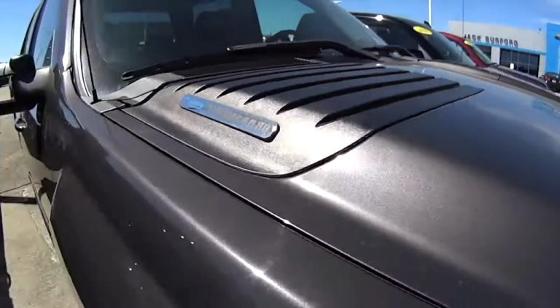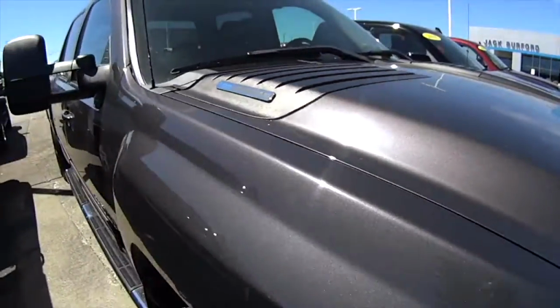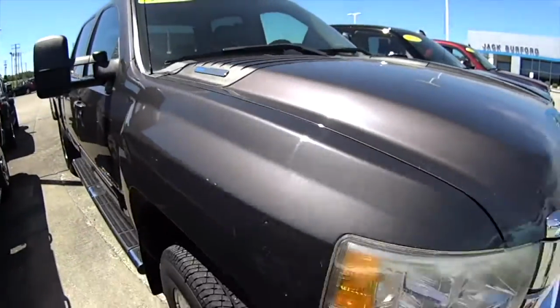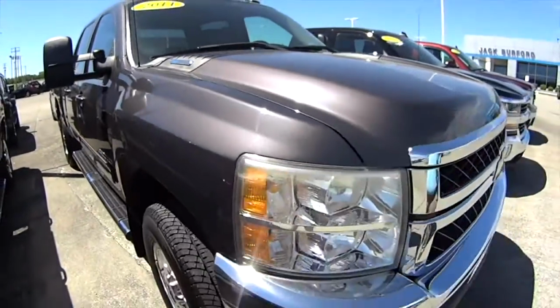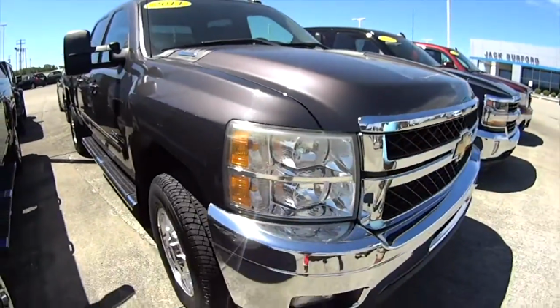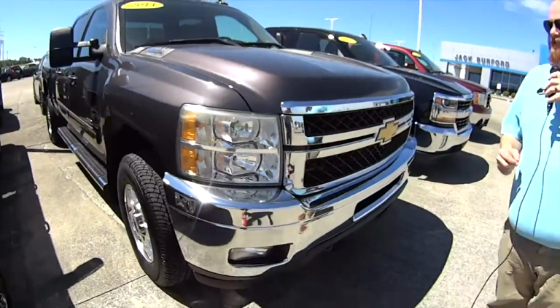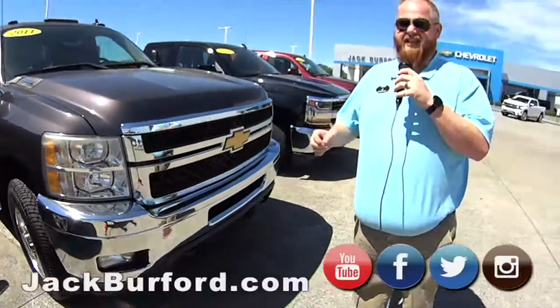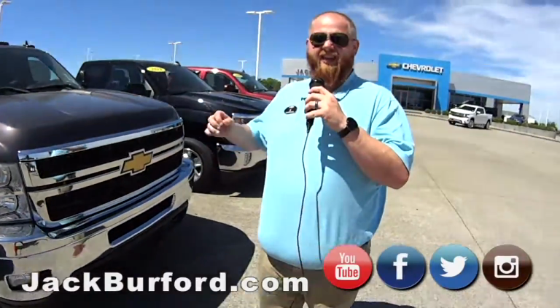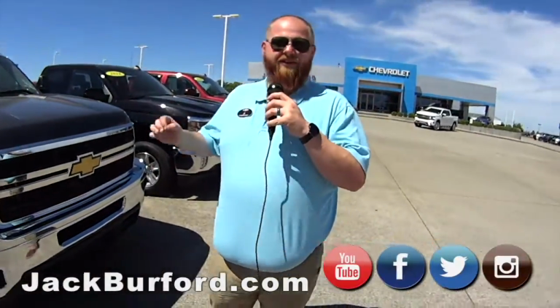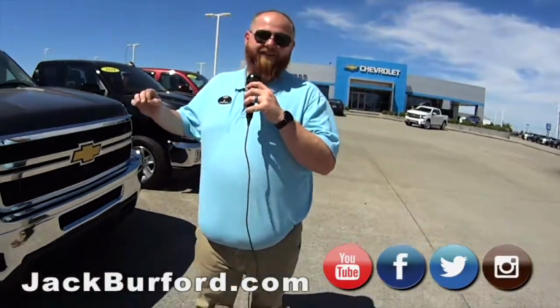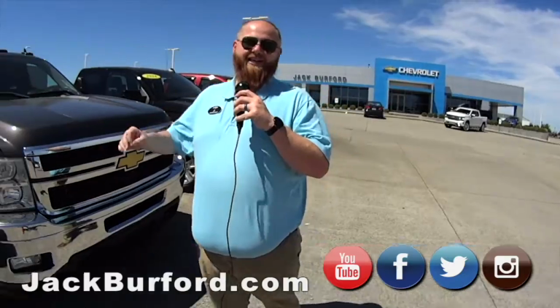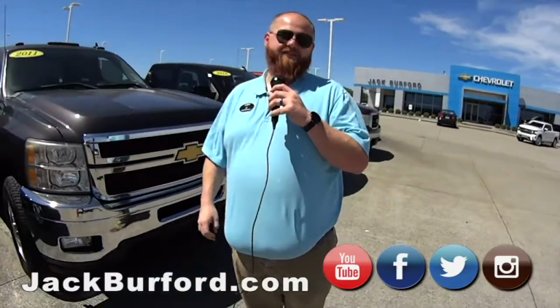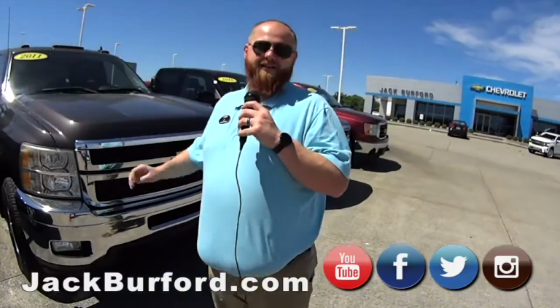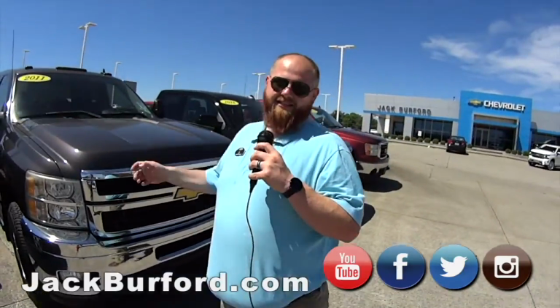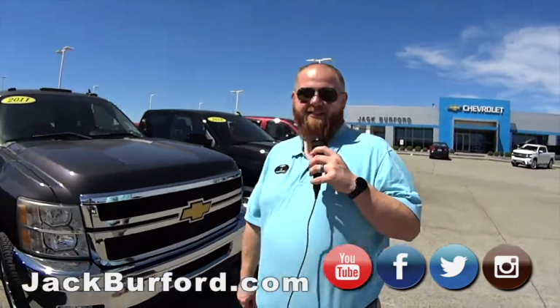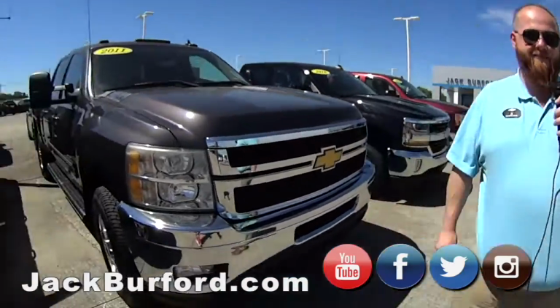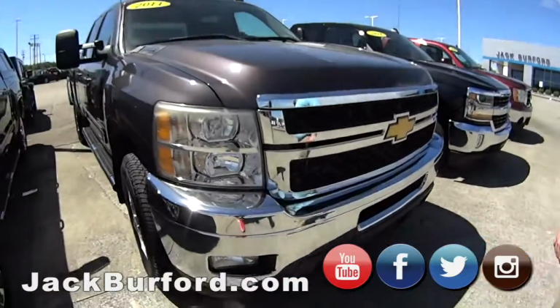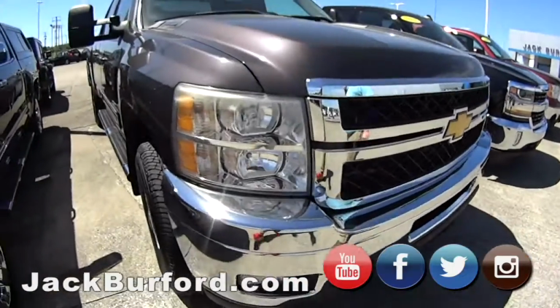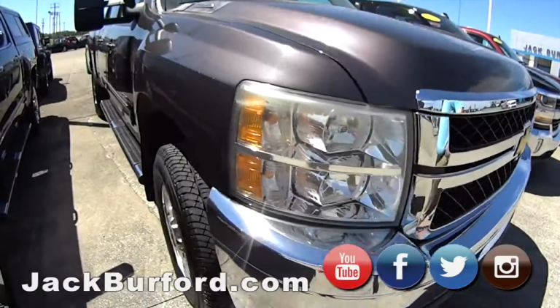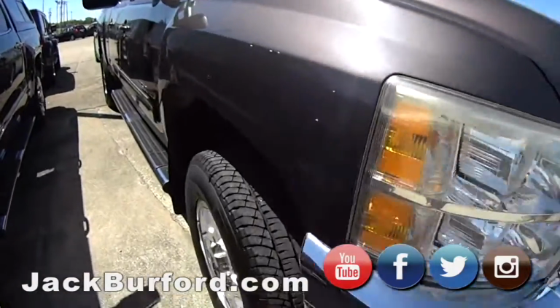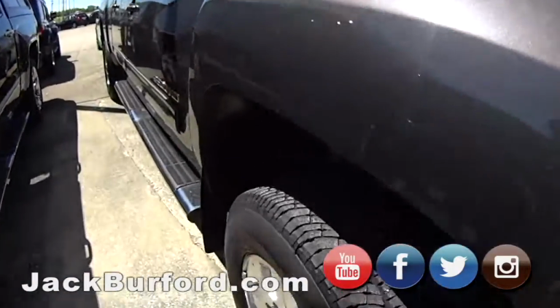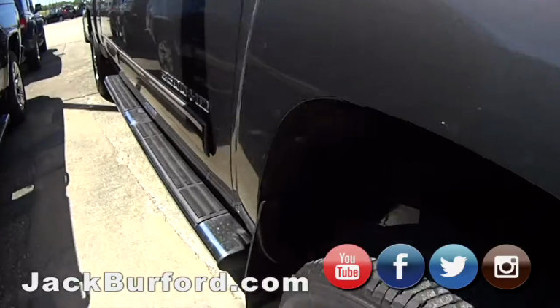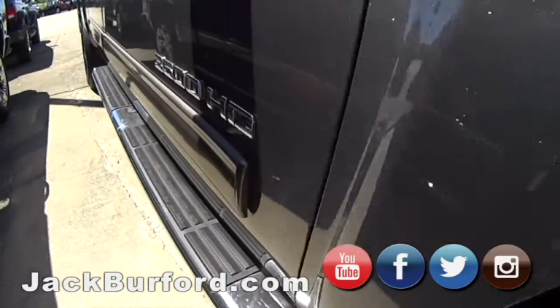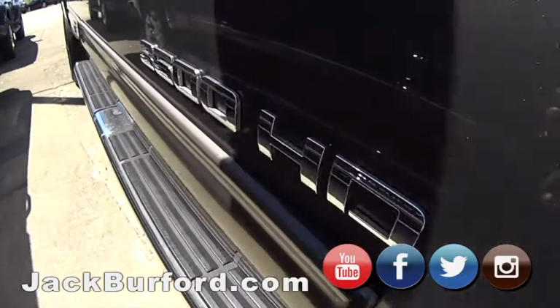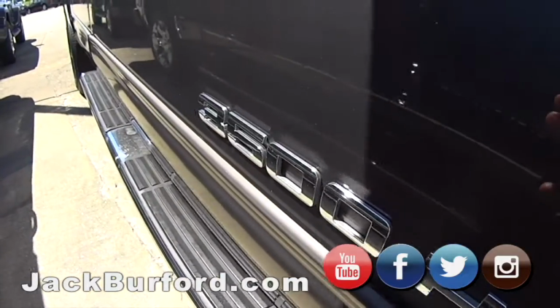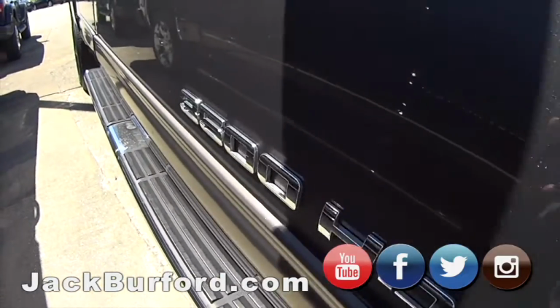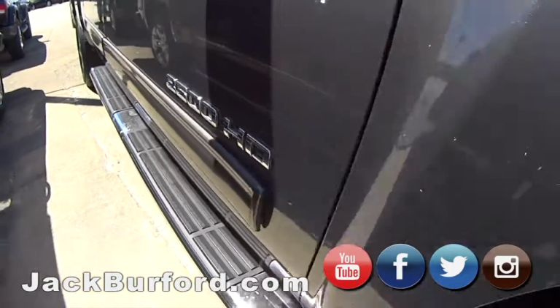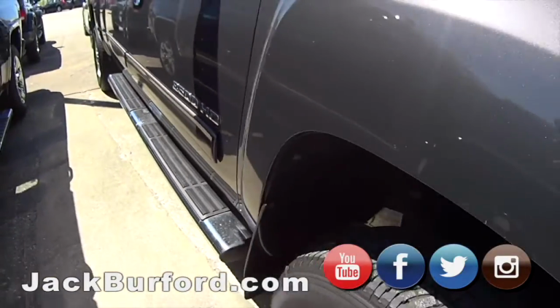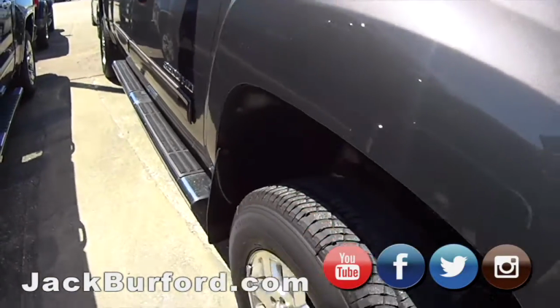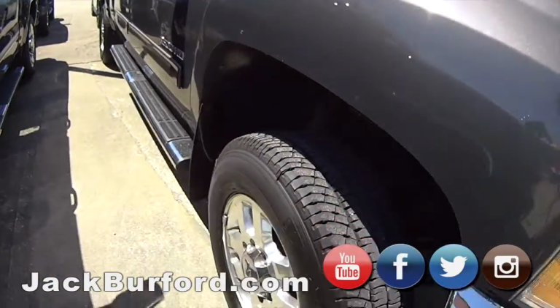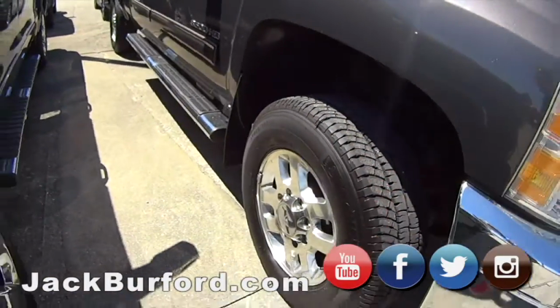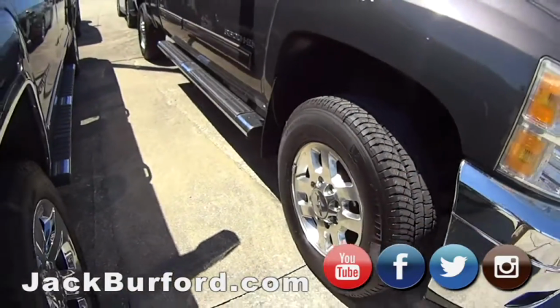Hey Randy, this is a 2011 Chevy 3500 HD Silverado. It's got the 6.6 Duramax diesel. Beautiful truck Randy. Look, this ain't a dually — this is just a regular single wheel truck. What about that?